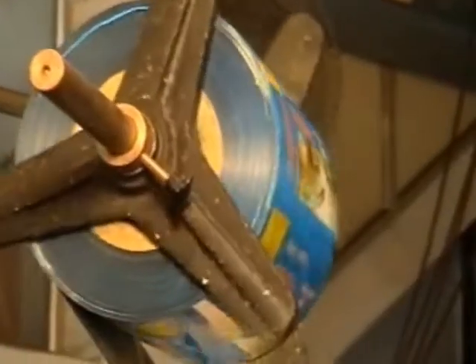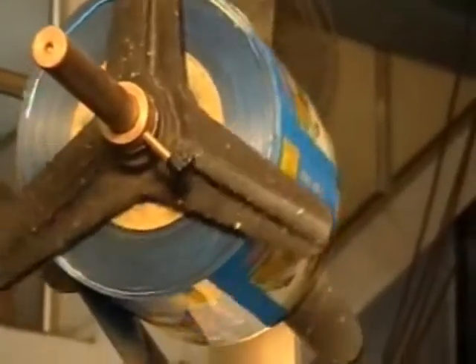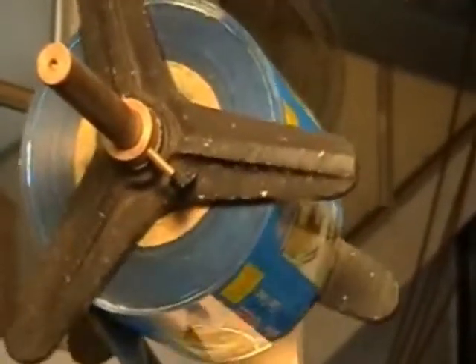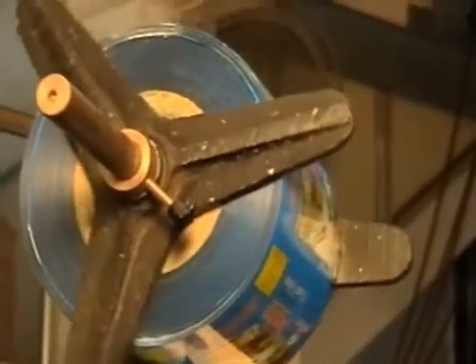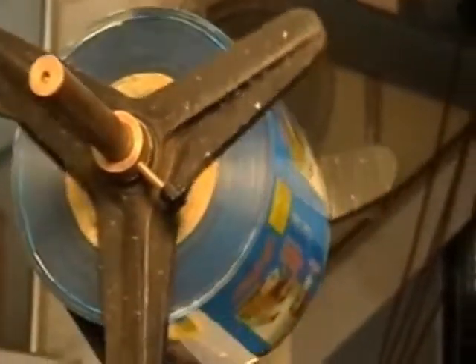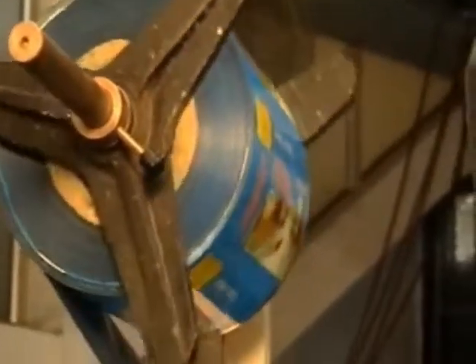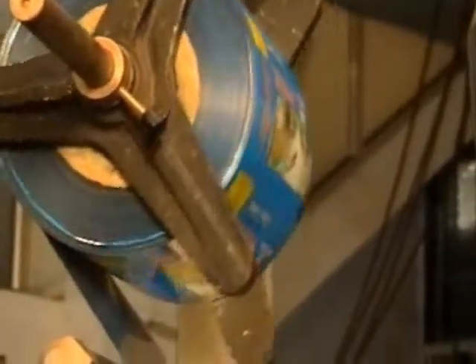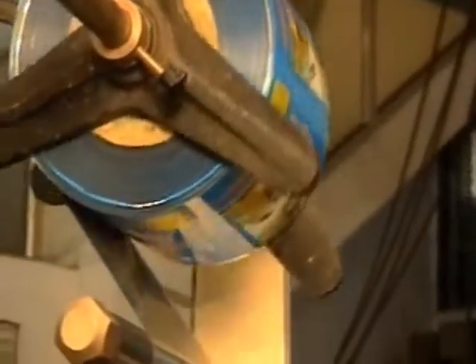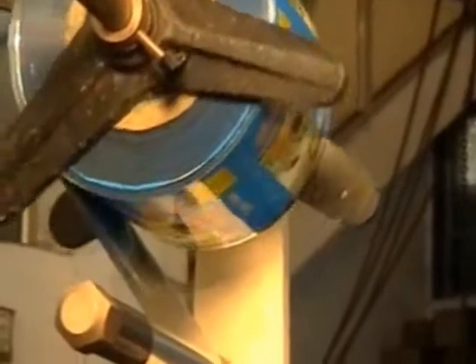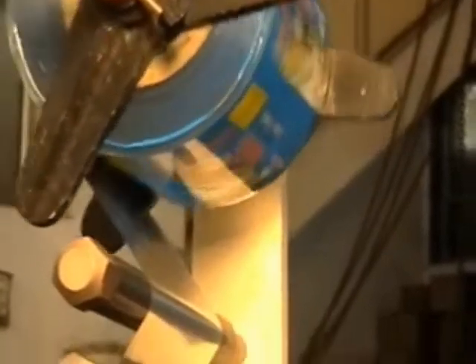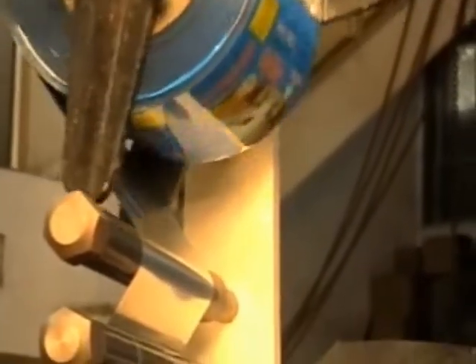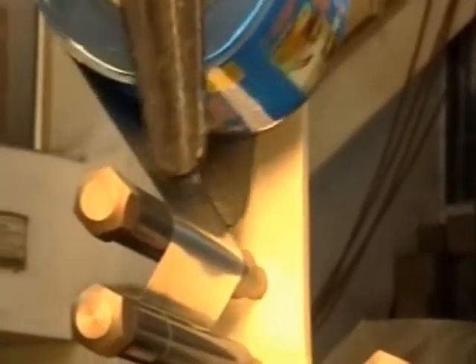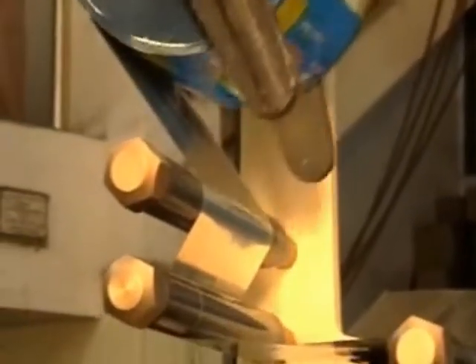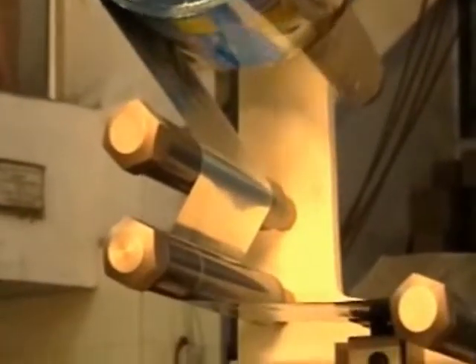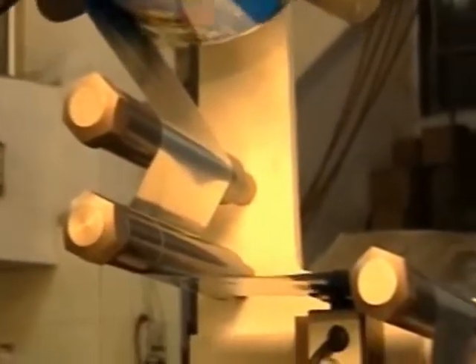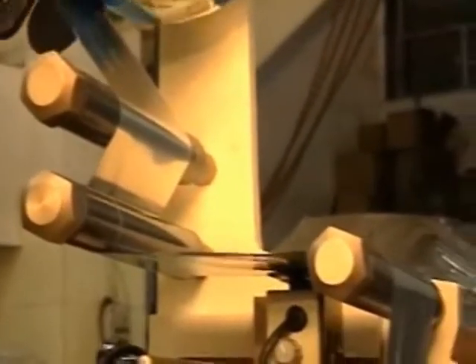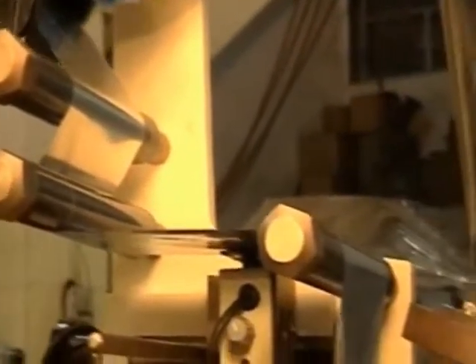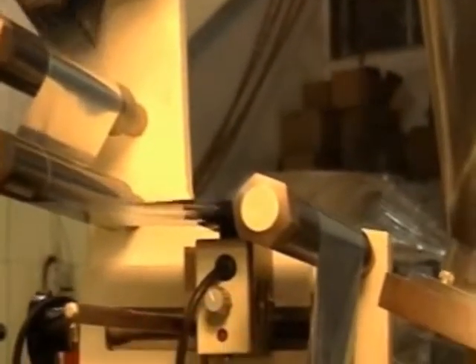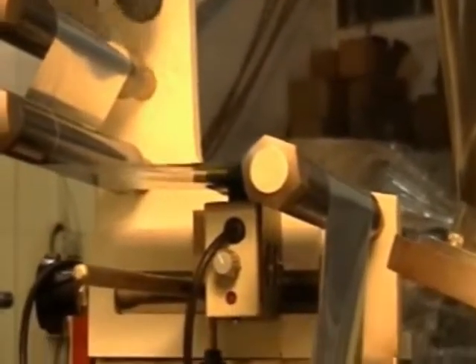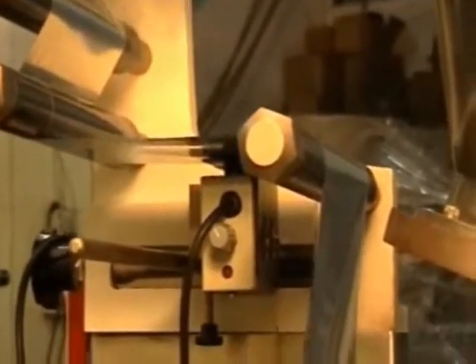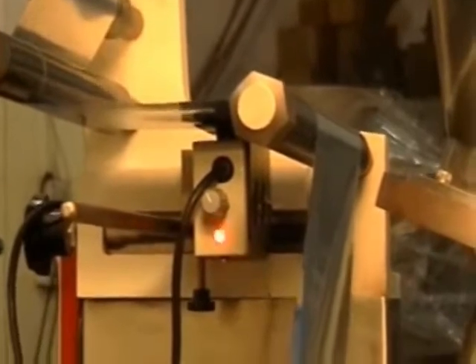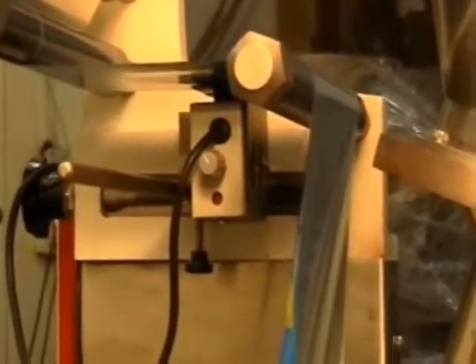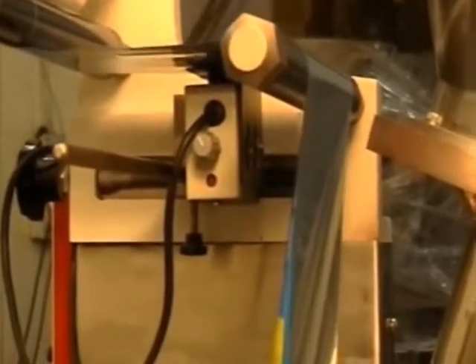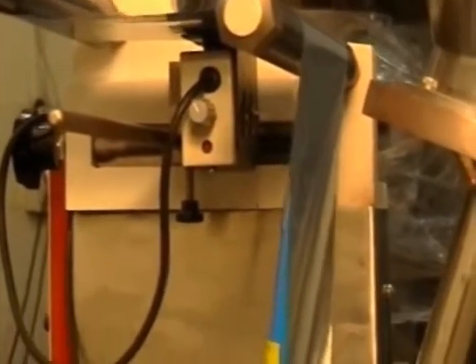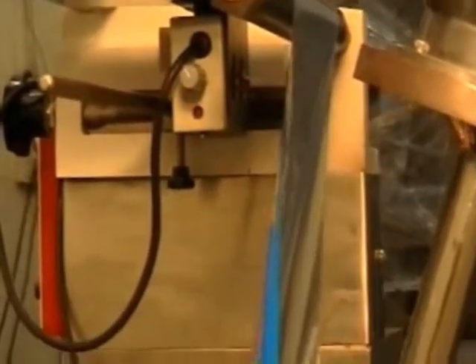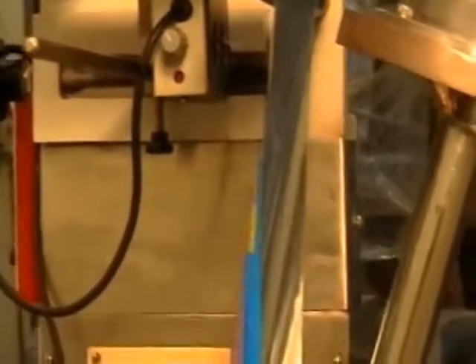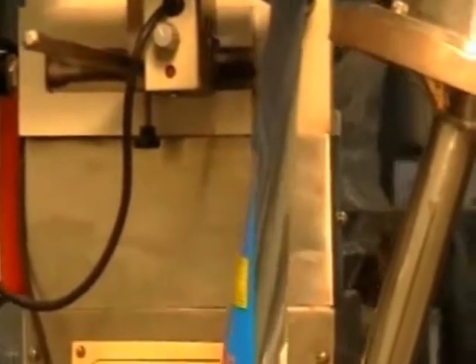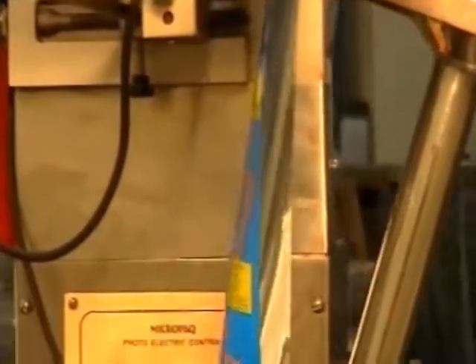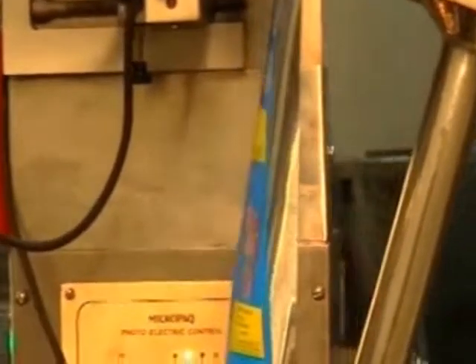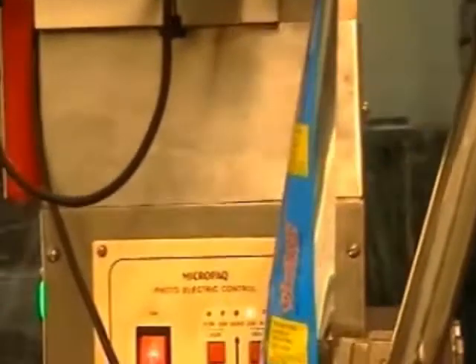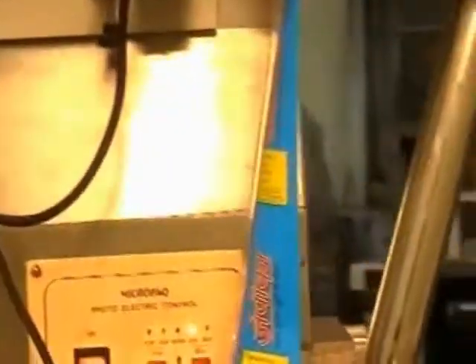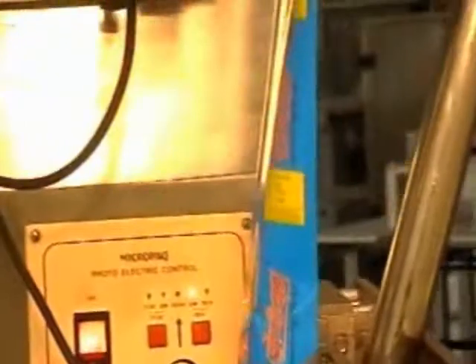This machine can also be fitted with a cup filler attachment to pack free-flowing crystalline and granular products like sugar in stick pack format with sashay width starting from 15 mm.